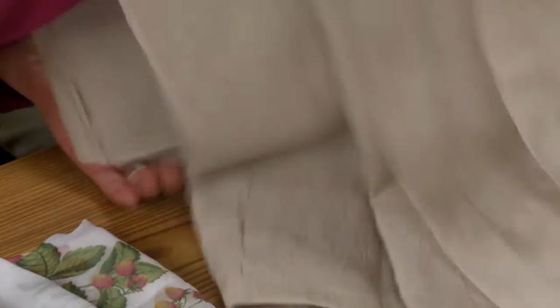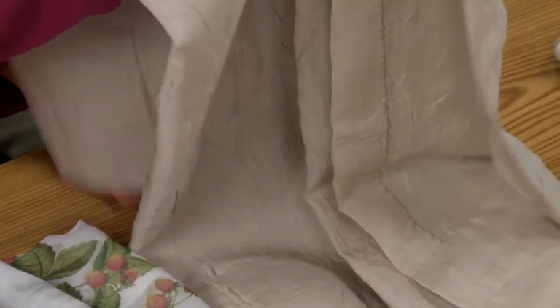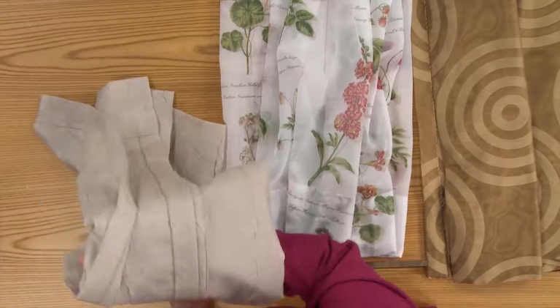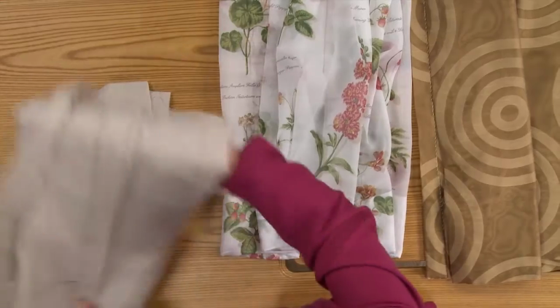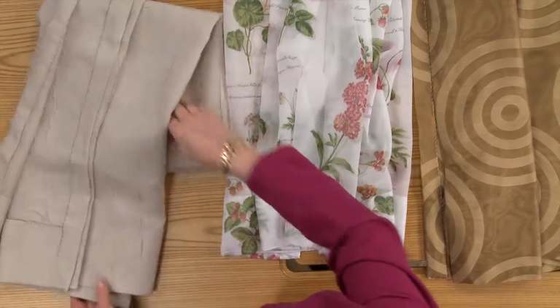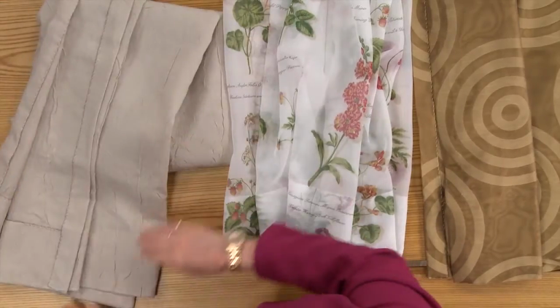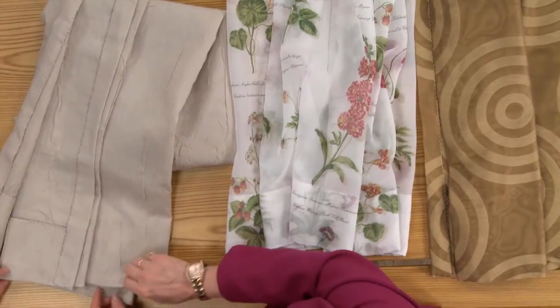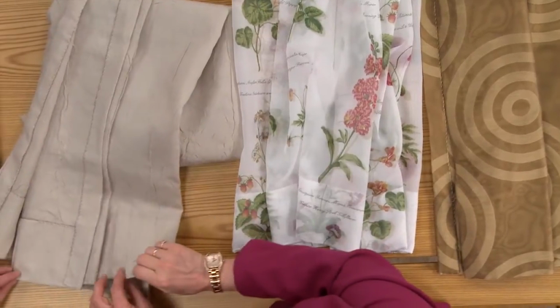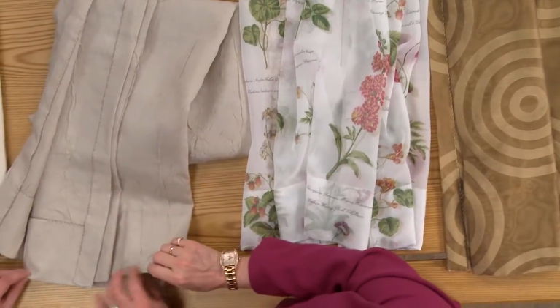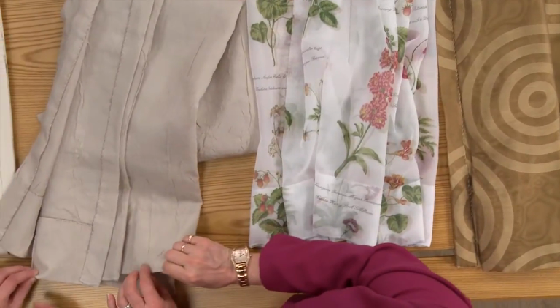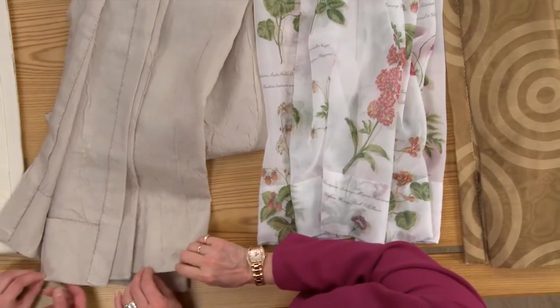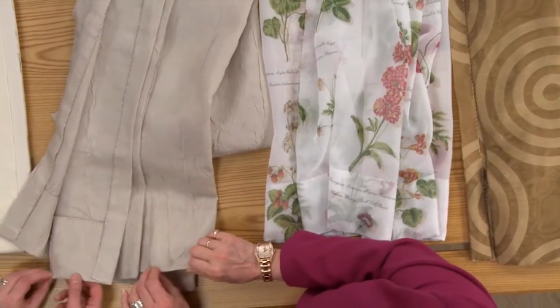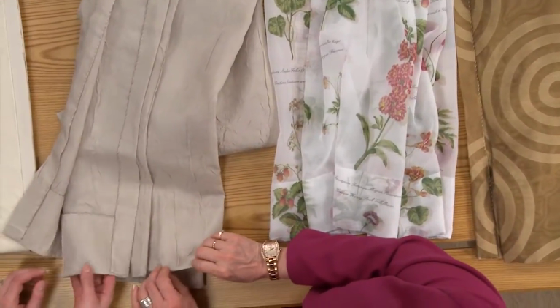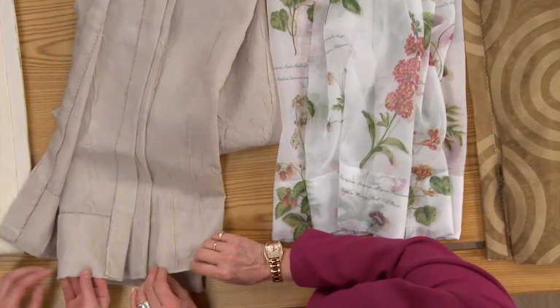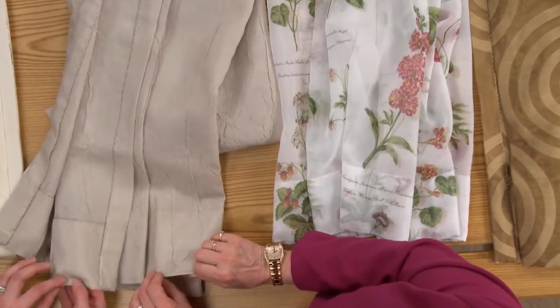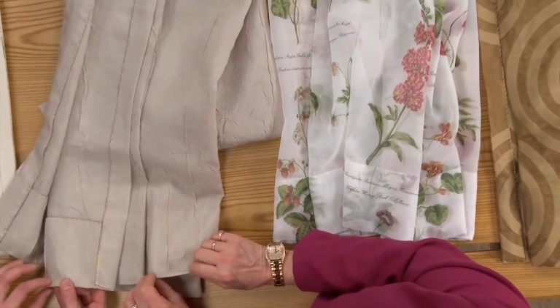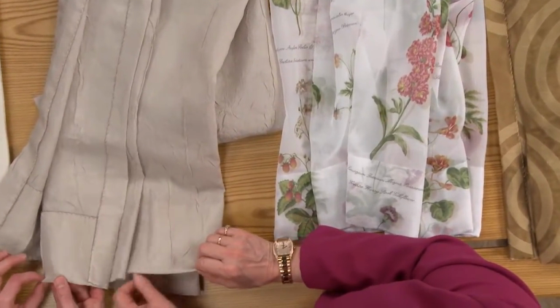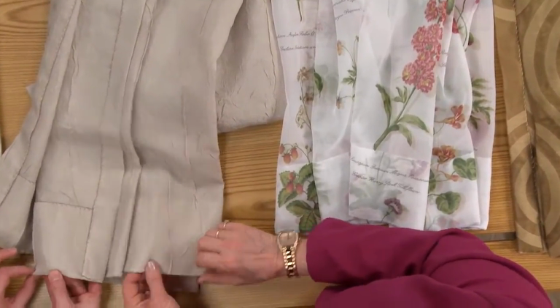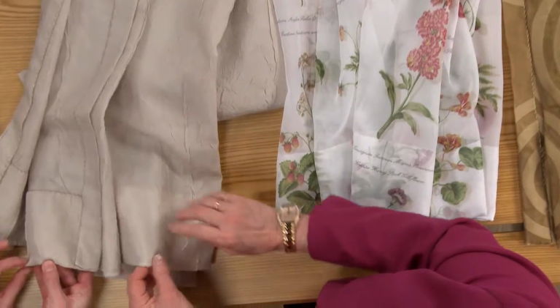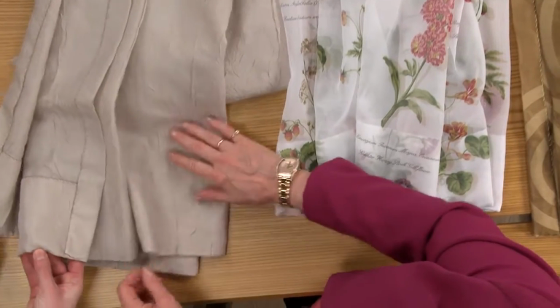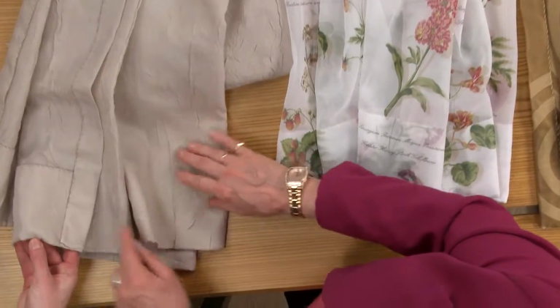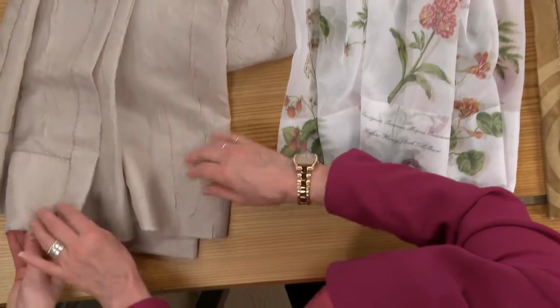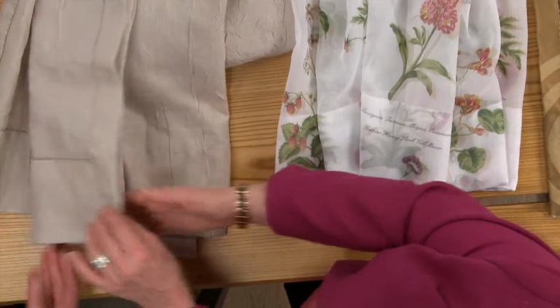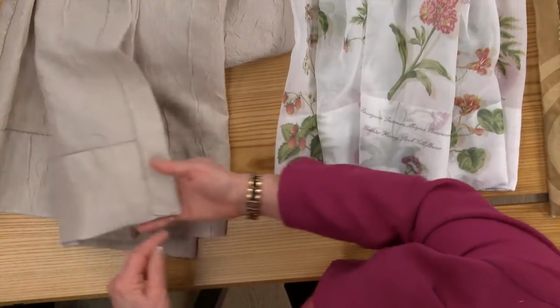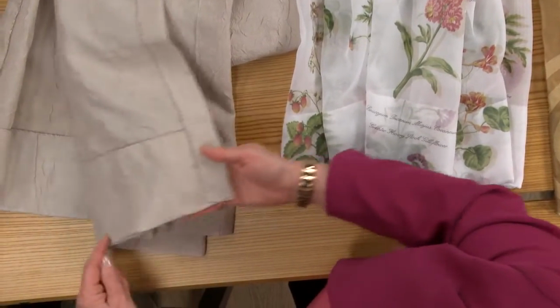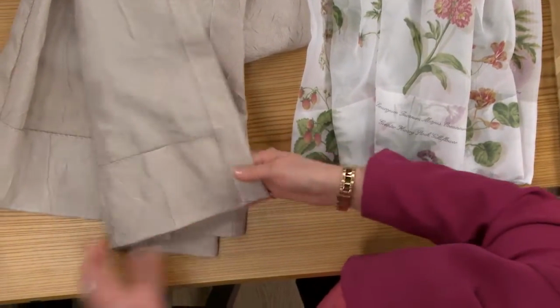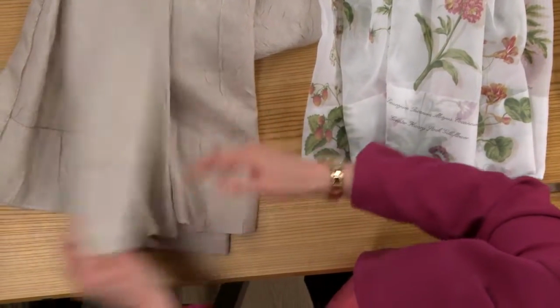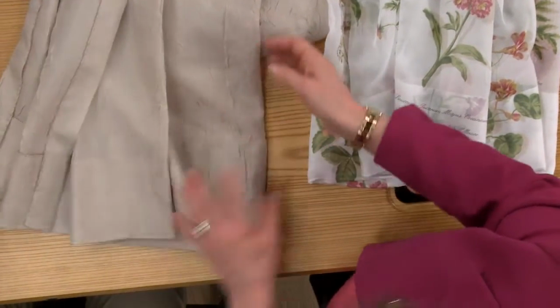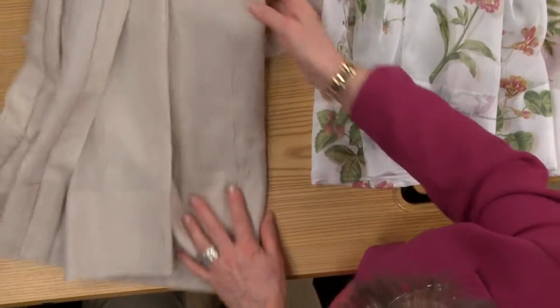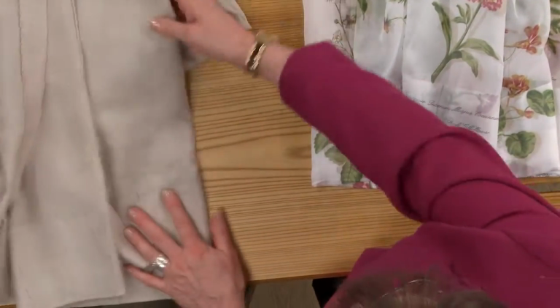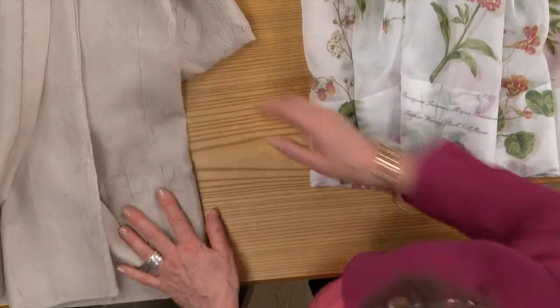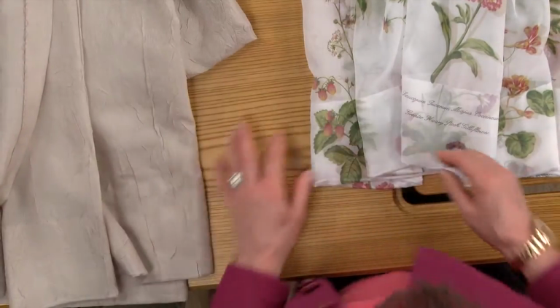Because this fabric was really light and didn't have a lot of body, I decided to do the beaded weight chain at the bottom. The weight runs all along the bottom hem — we're going to demonstrate that in a few minutes.